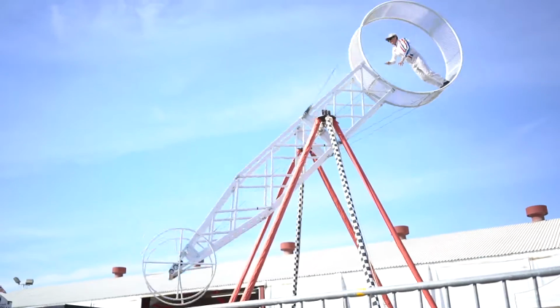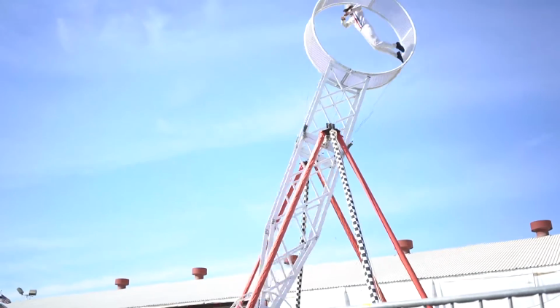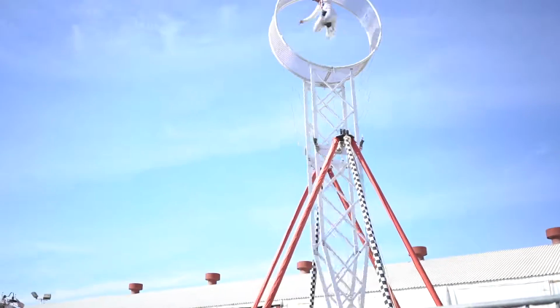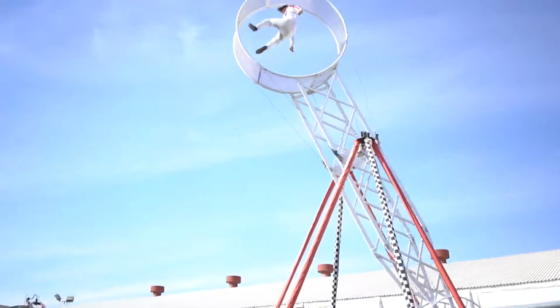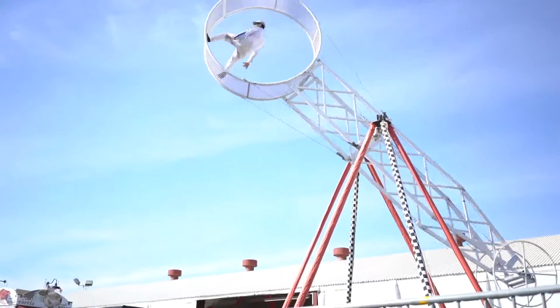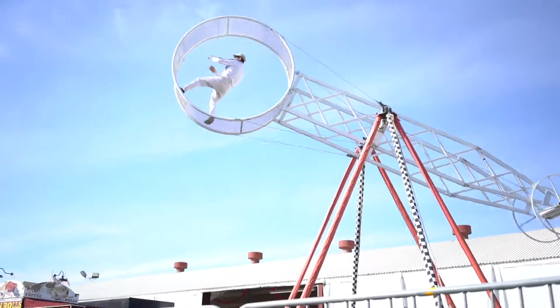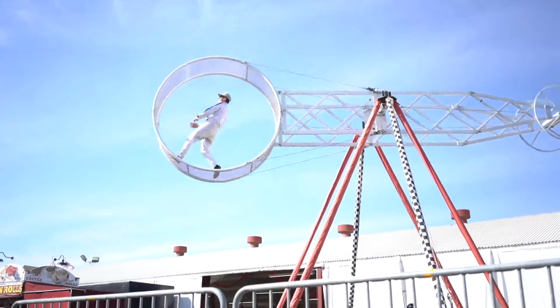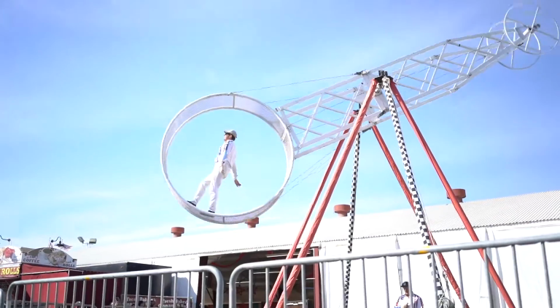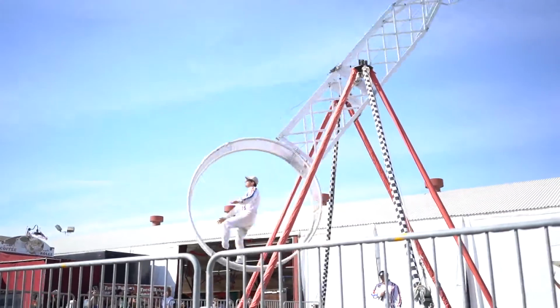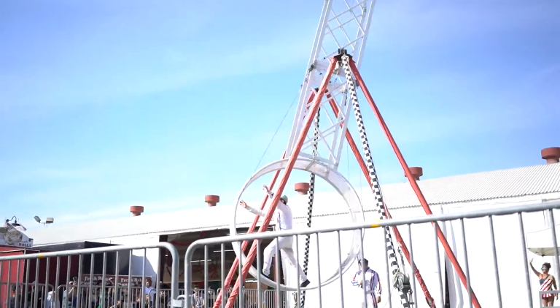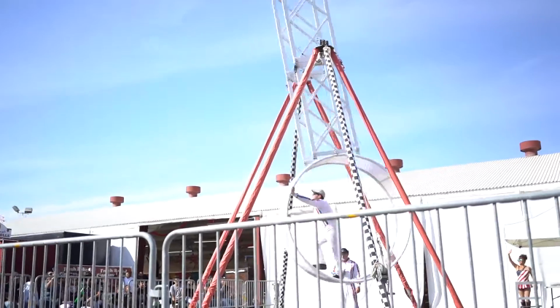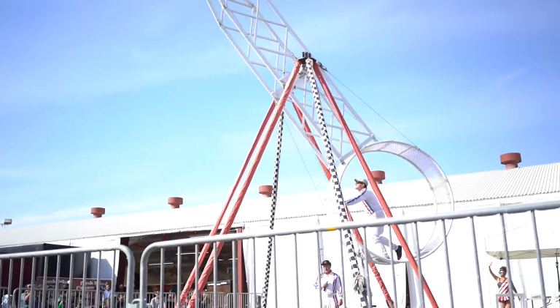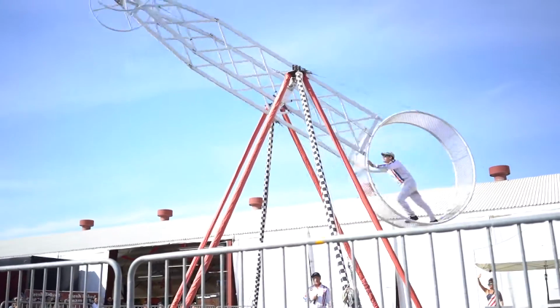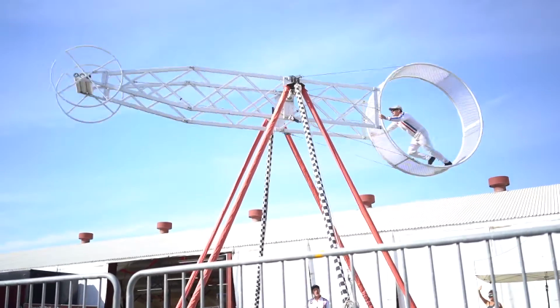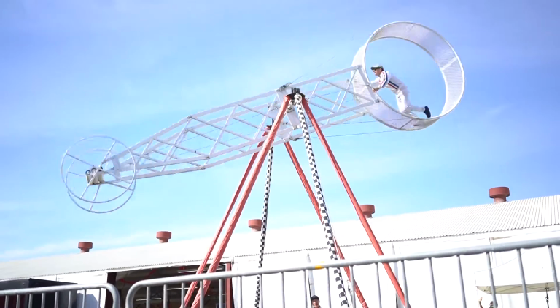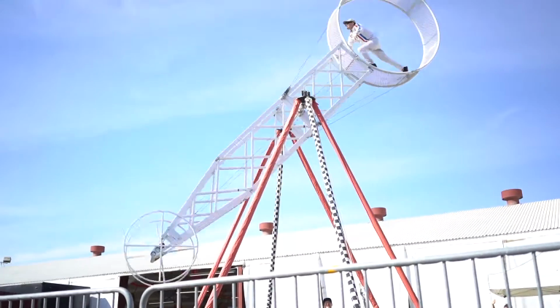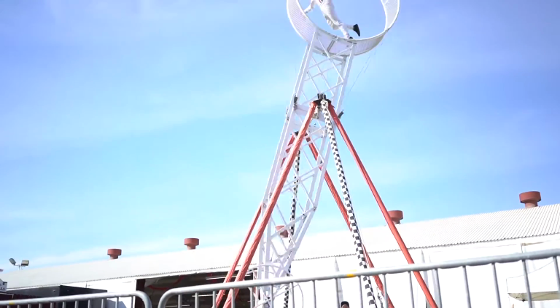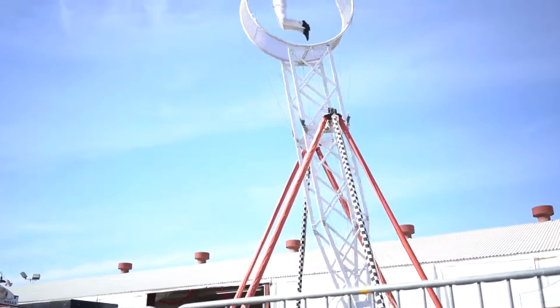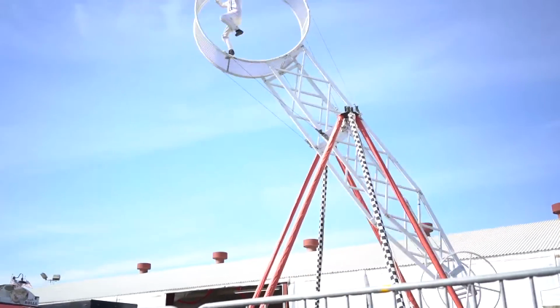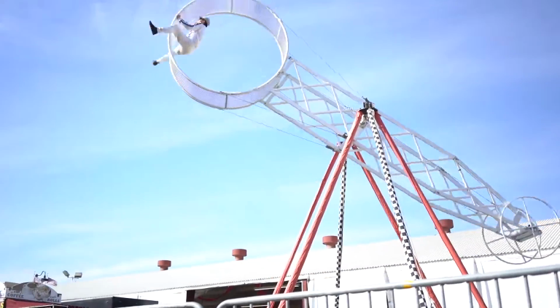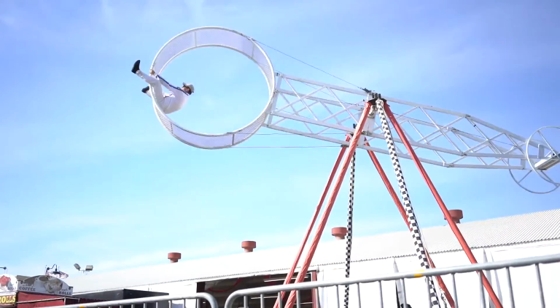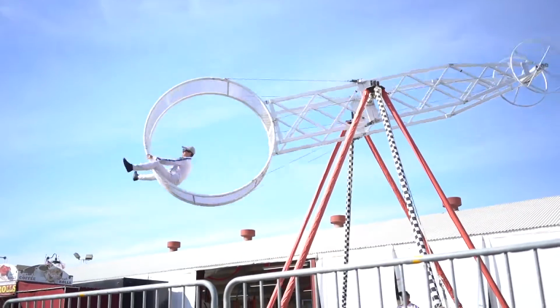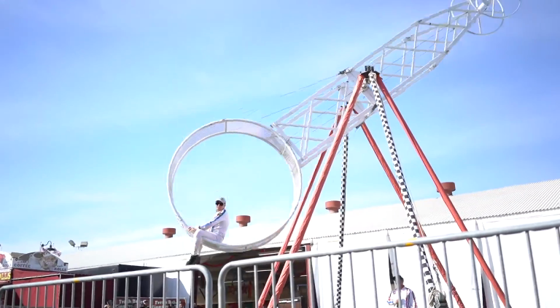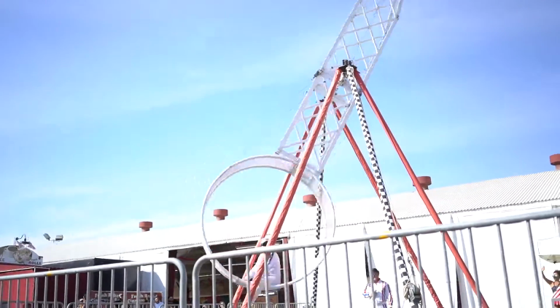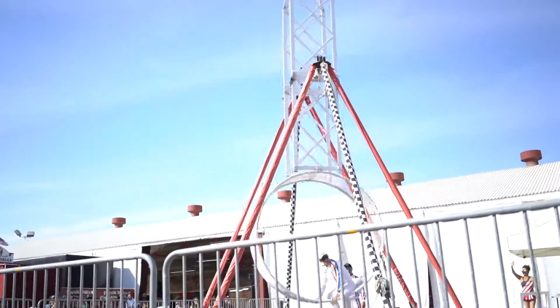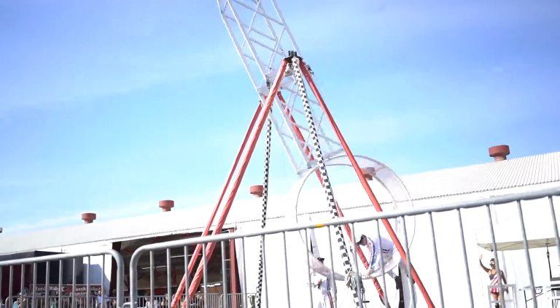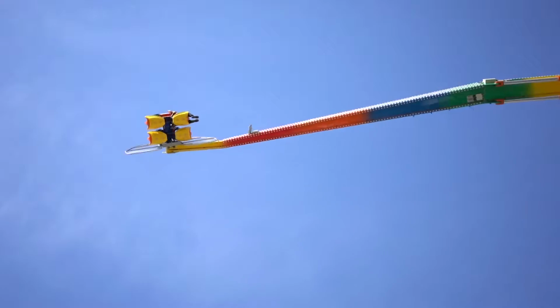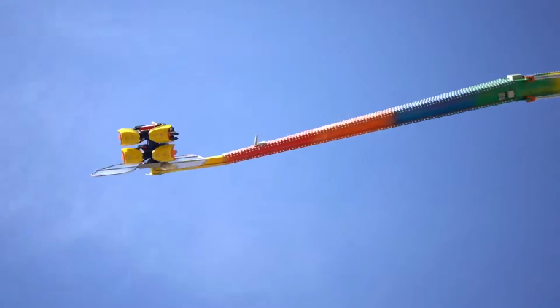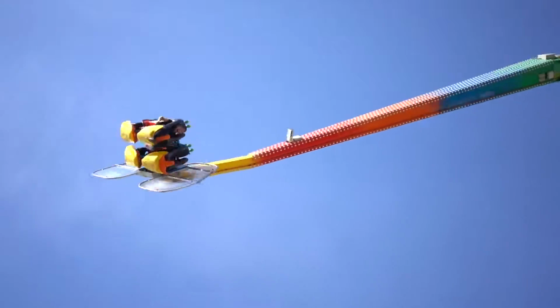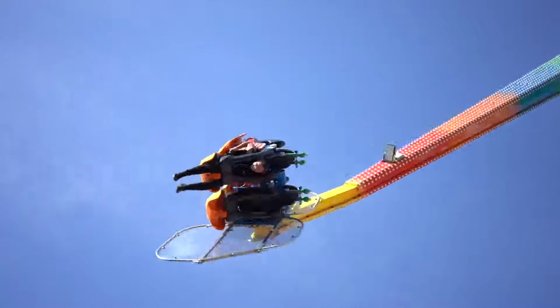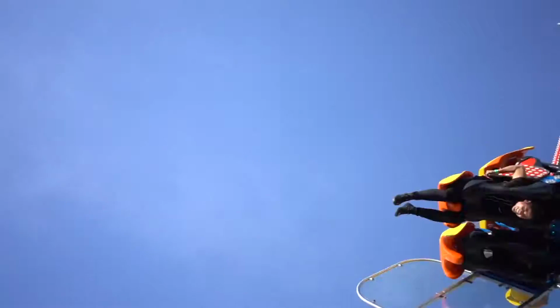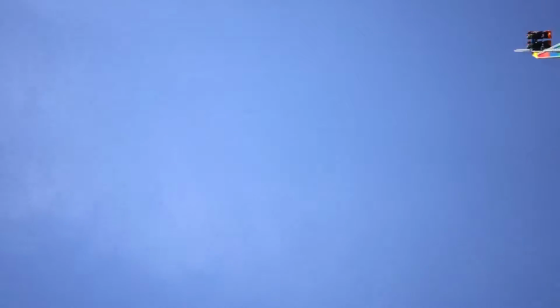A group of daredevils called the Nerveless Knox perform risky and unusual circus acts, including aerial stunts, gymnastics, and flips while spinning on a wheel.